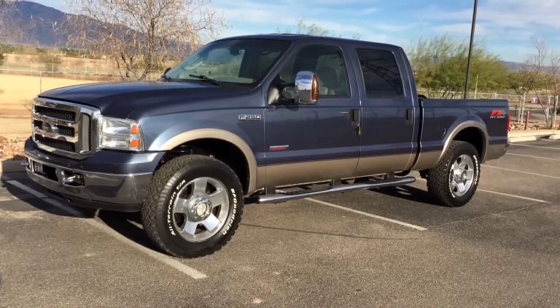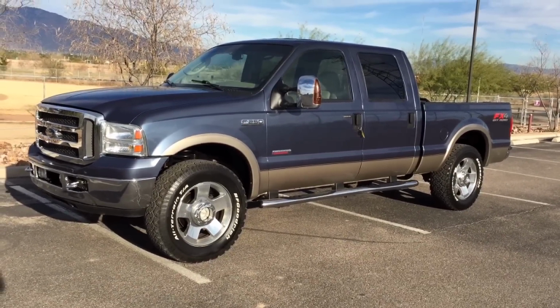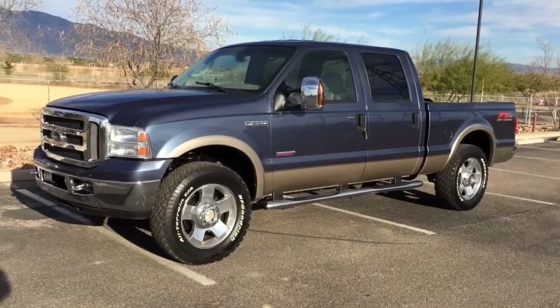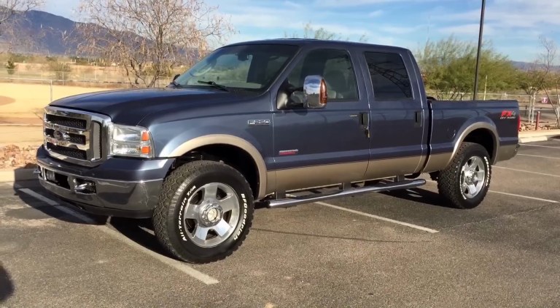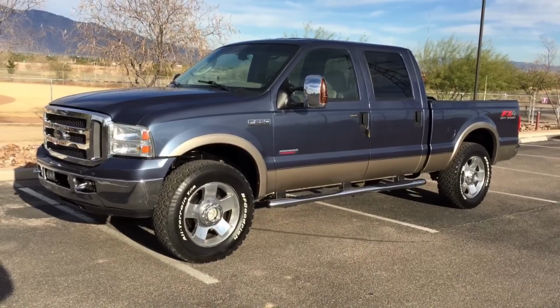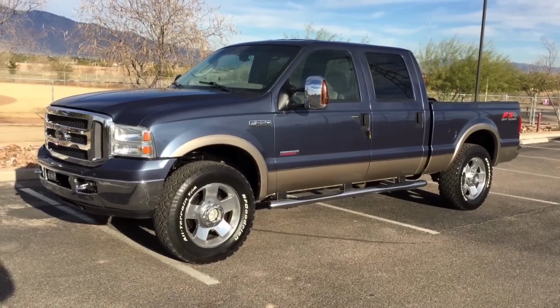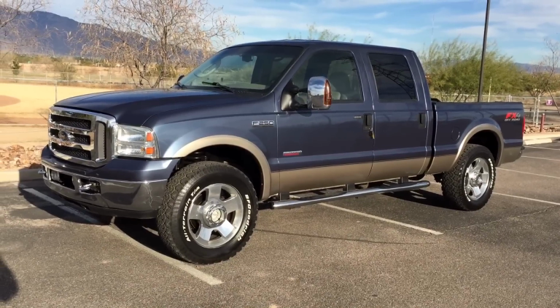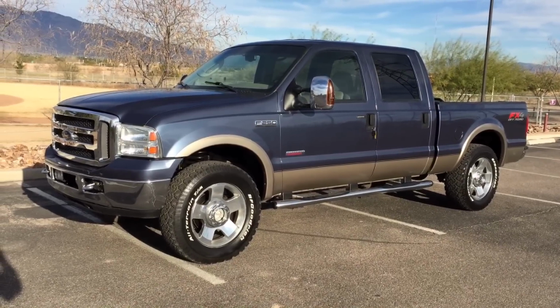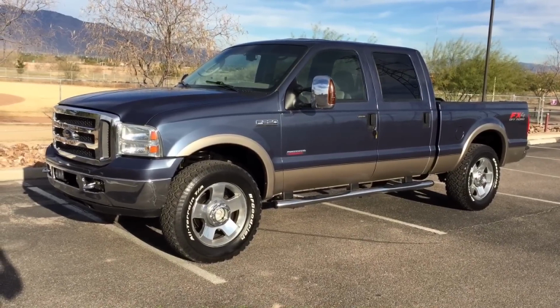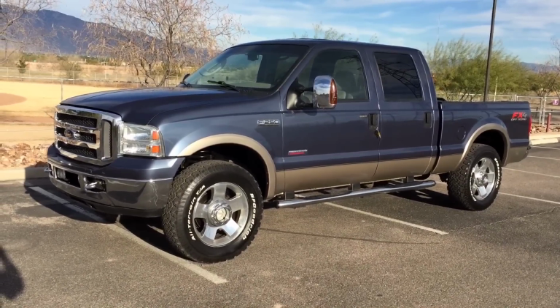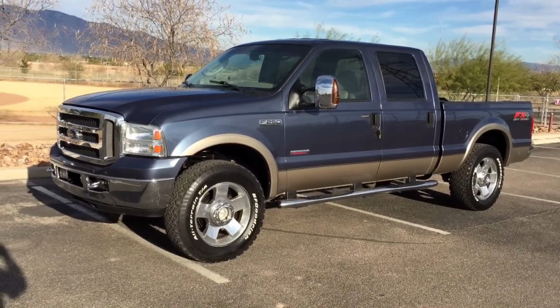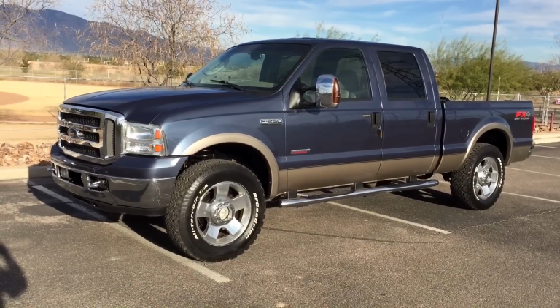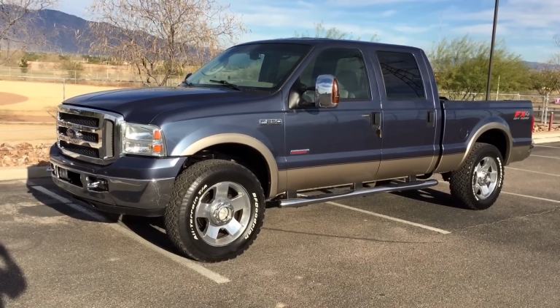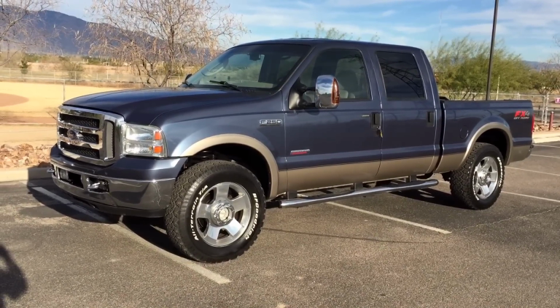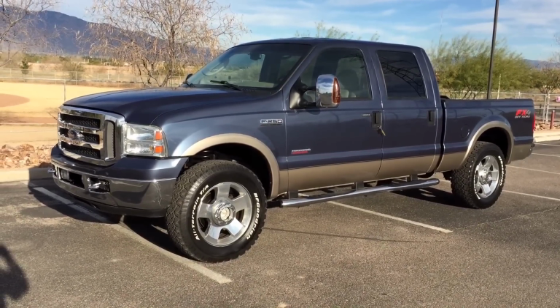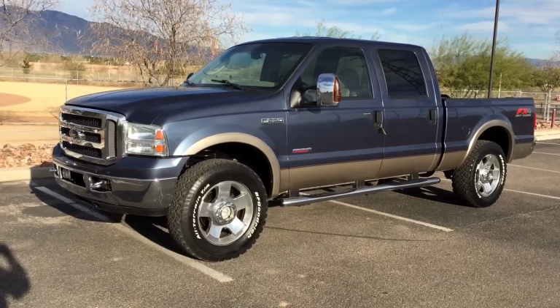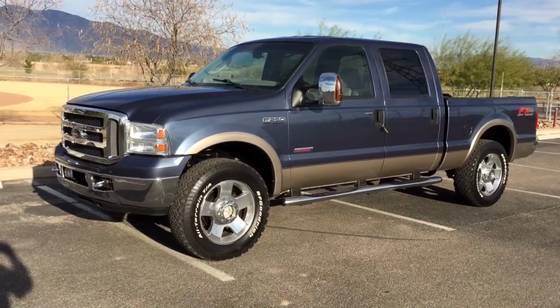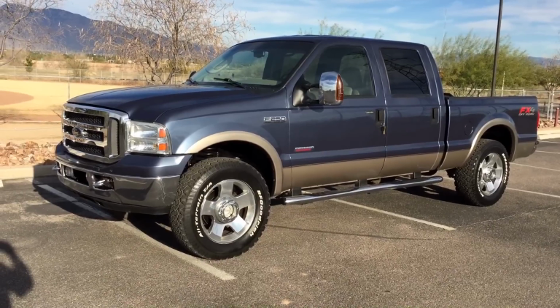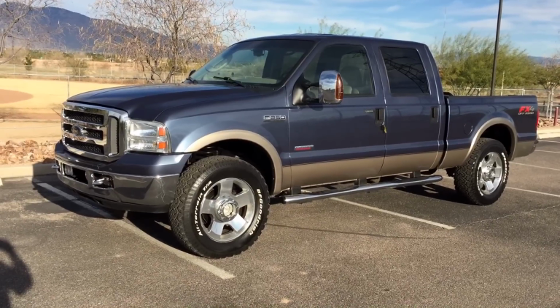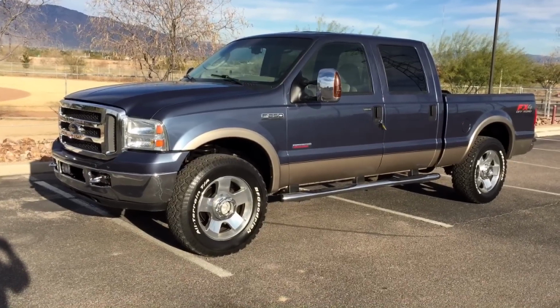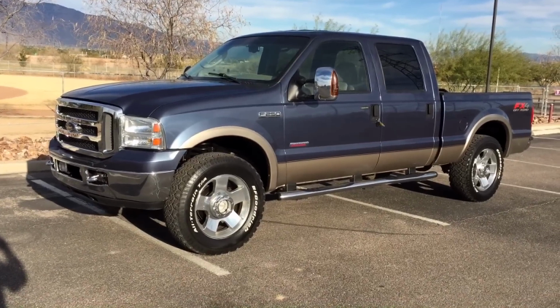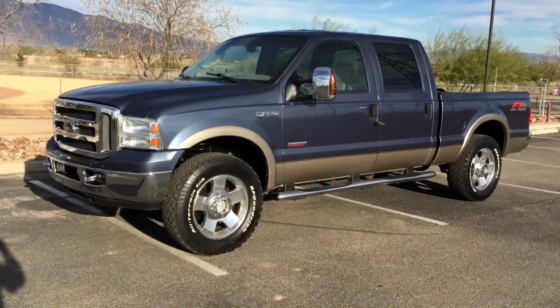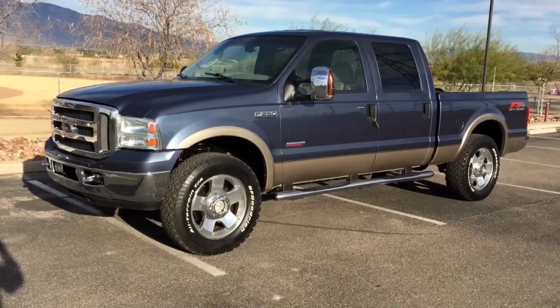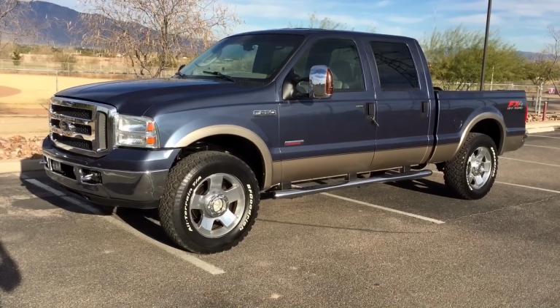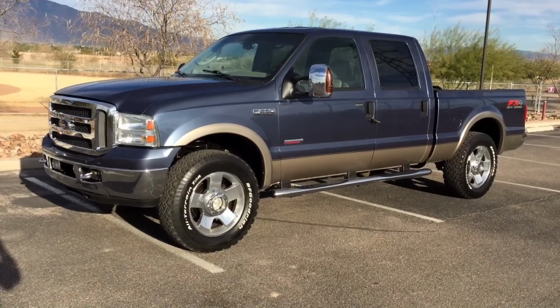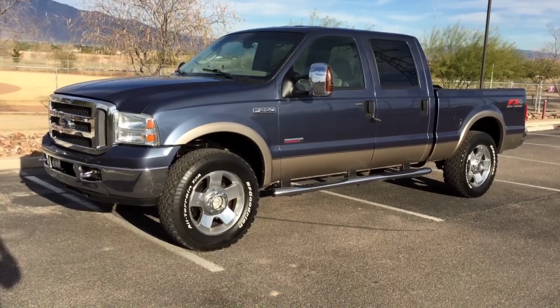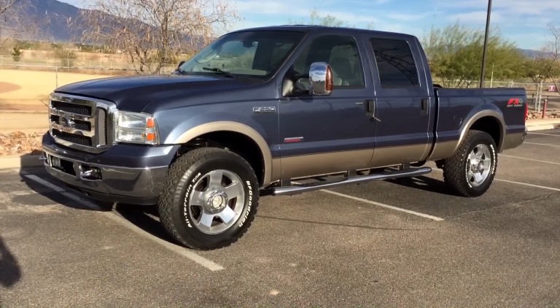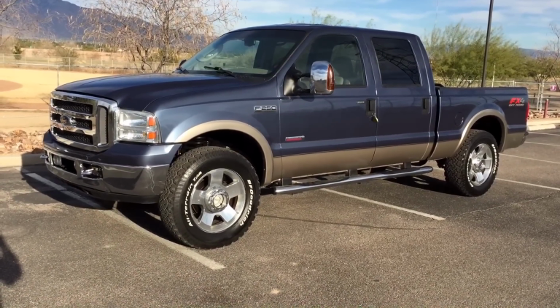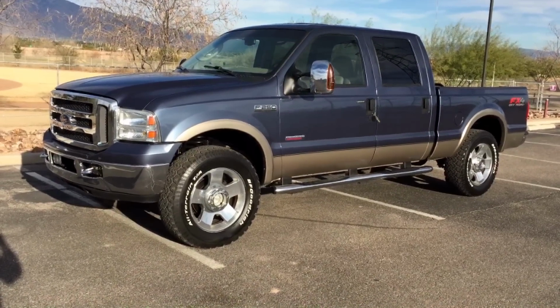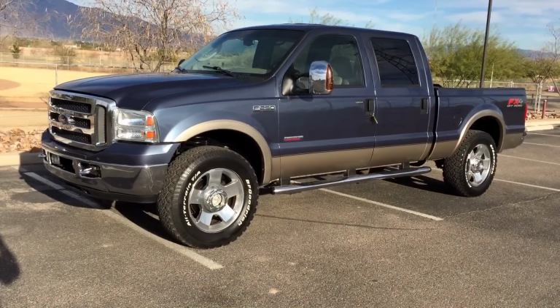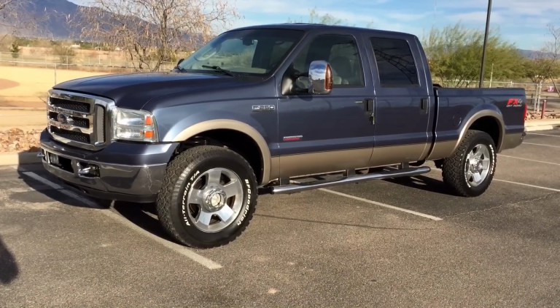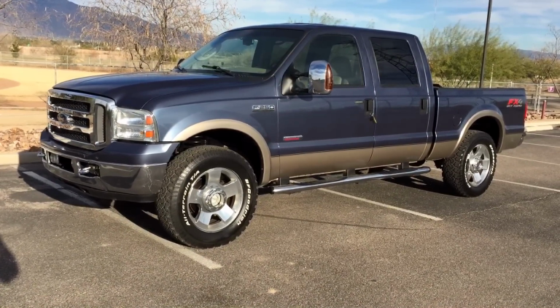It is a 2006 Ford F-250 Super Duty Crew Cab Short Bed. It's a Lariat, which is leather. It's an FX4, which is off-road suspension. It's a Rancho suspension installed at the Ford factory. It's a four-wheel drive and it's a 6.0 turbo diesel.